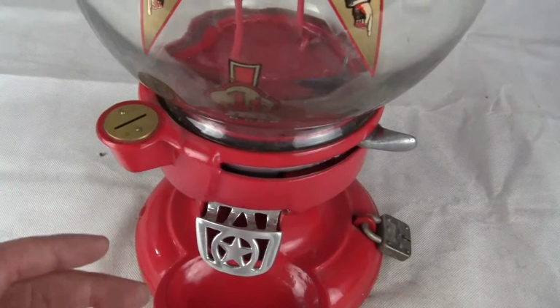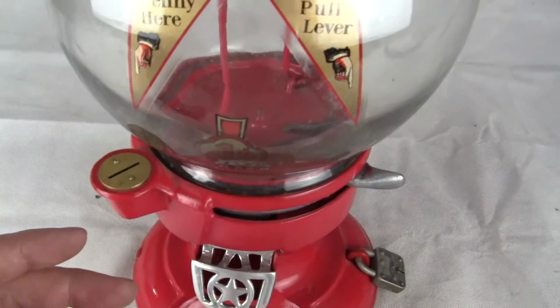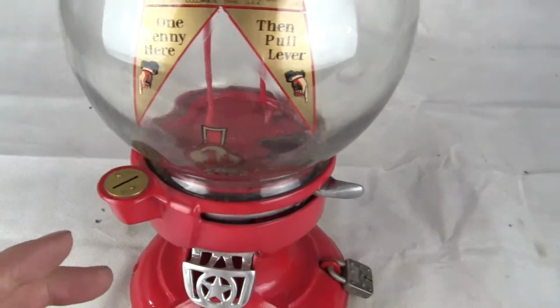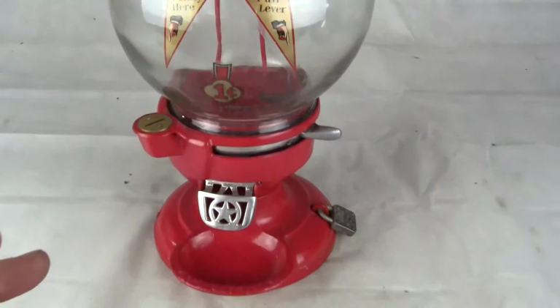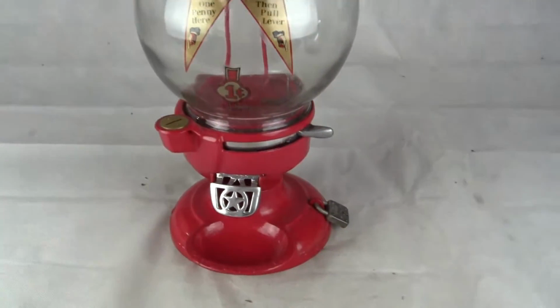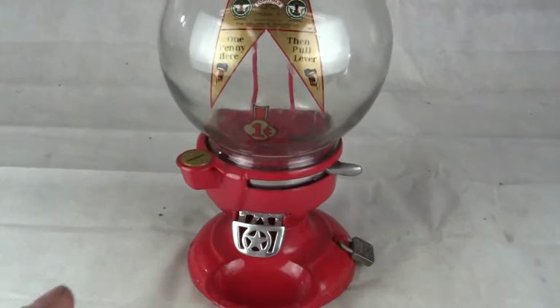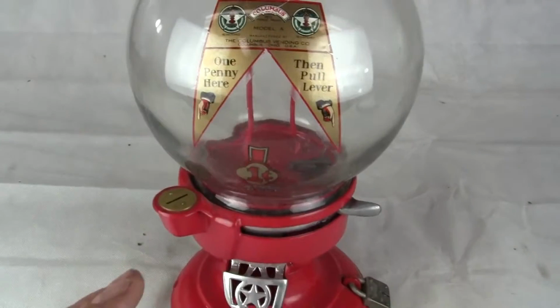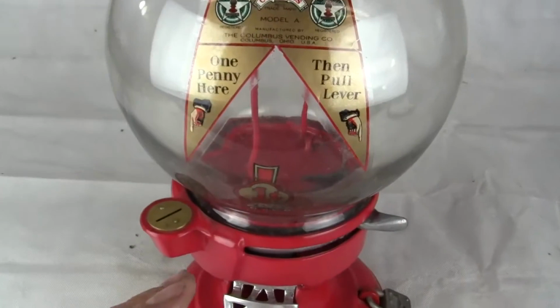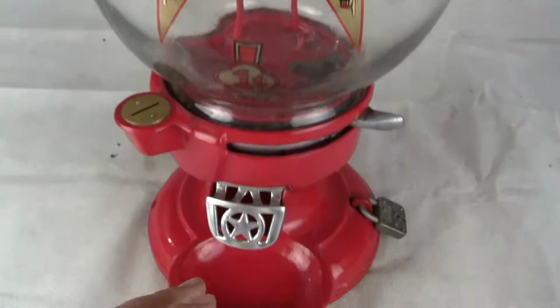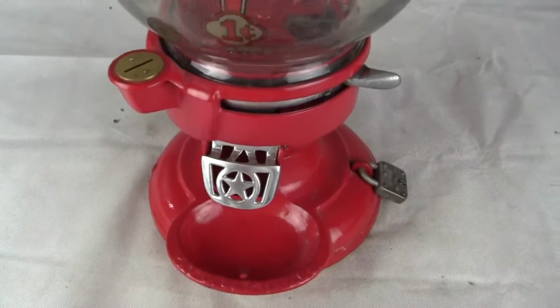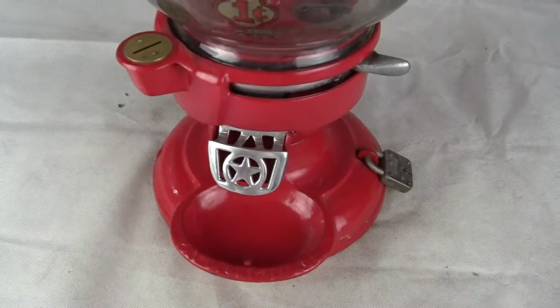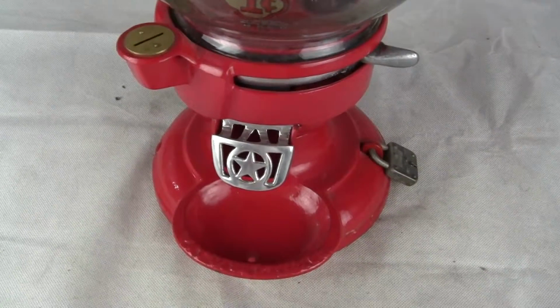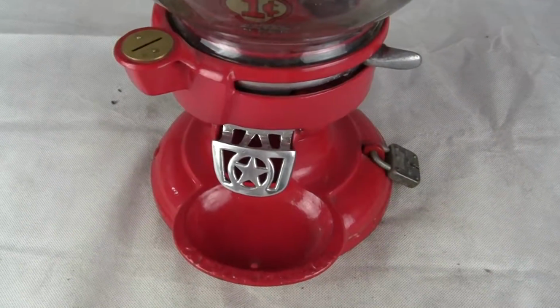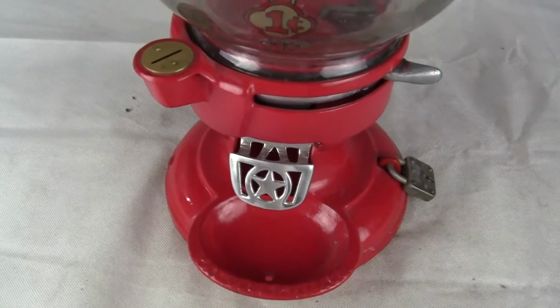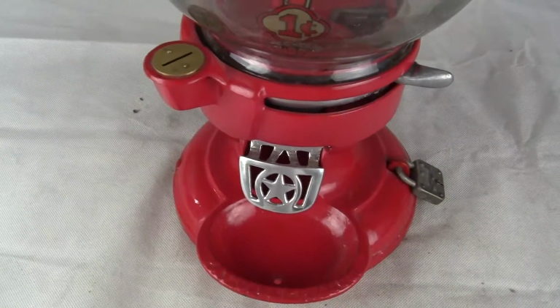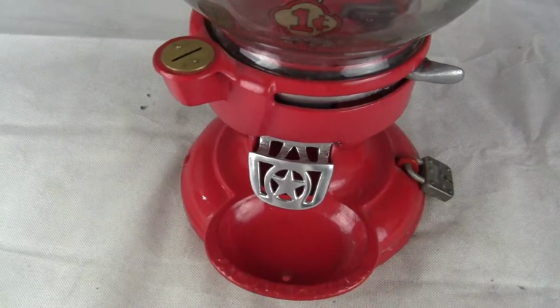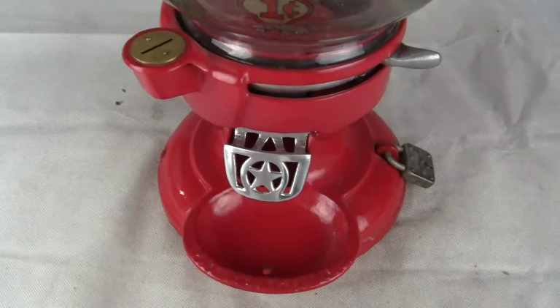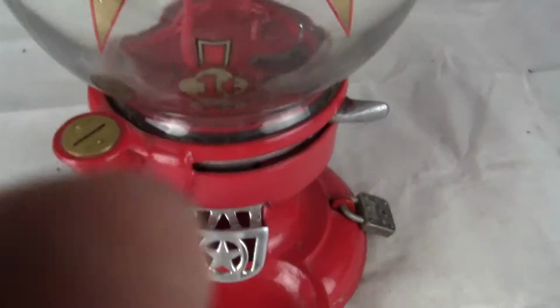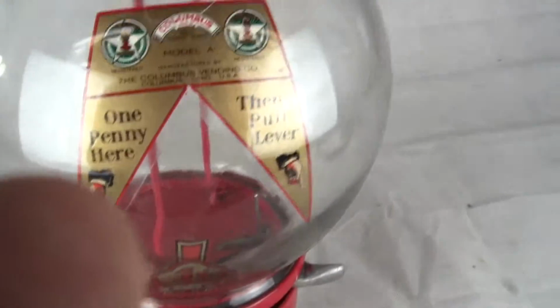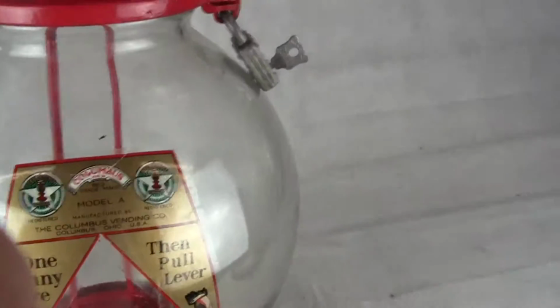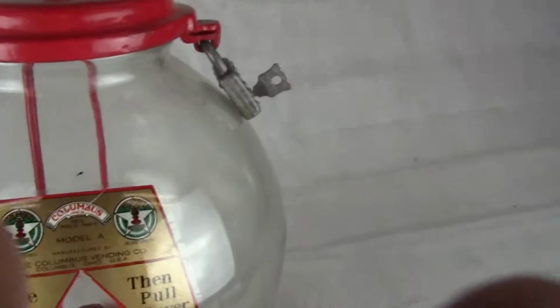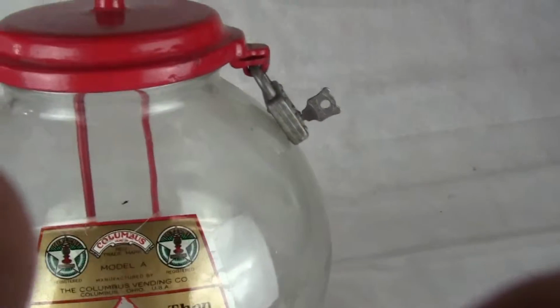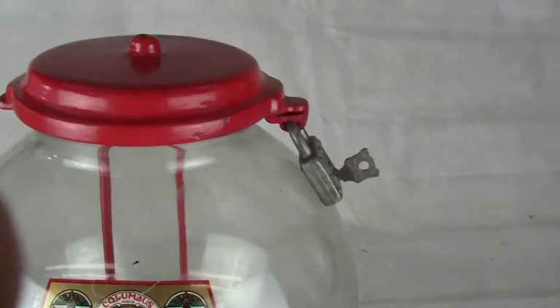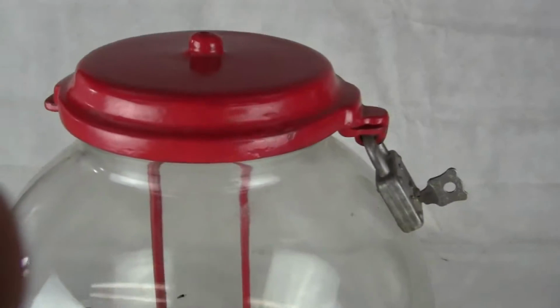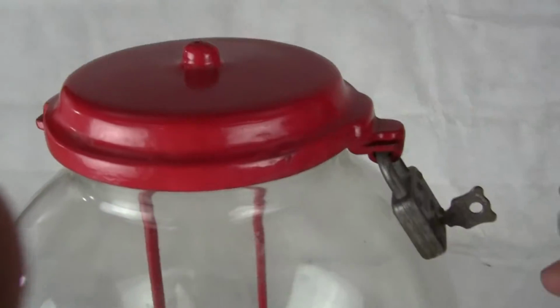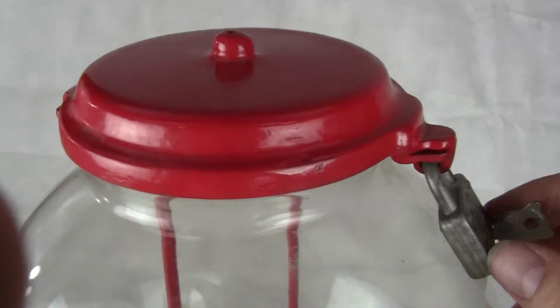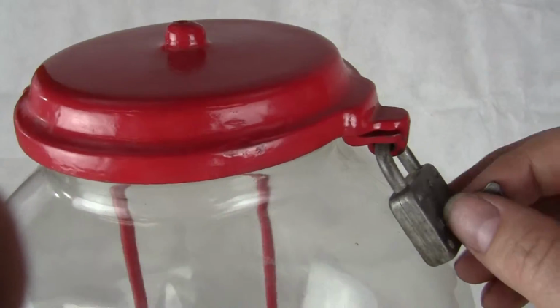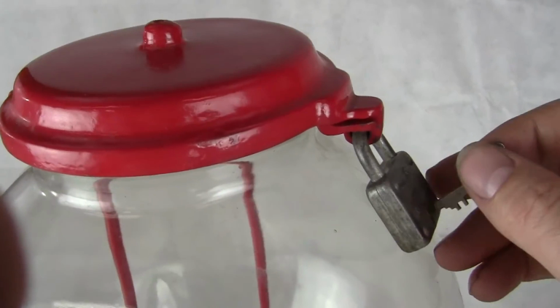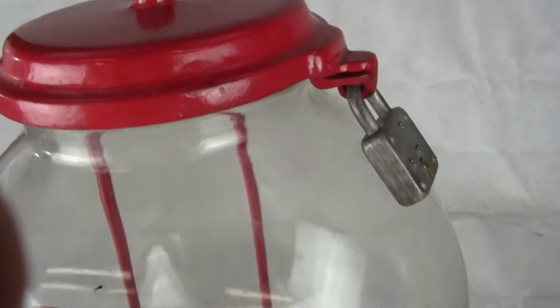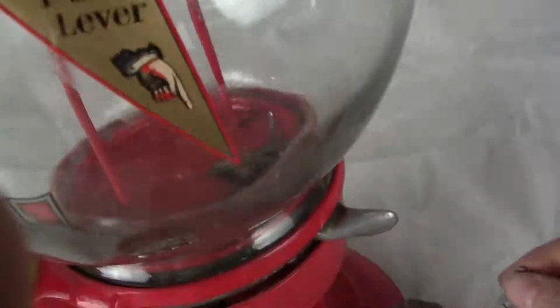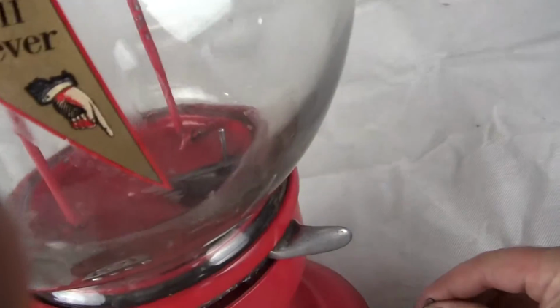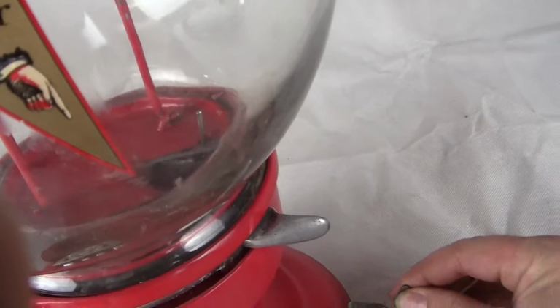This machine is all original, except for the decals, and the base plate is cast out of aluminum — the base plate, not the base, but the base plate. Everything else is cast iron on here.